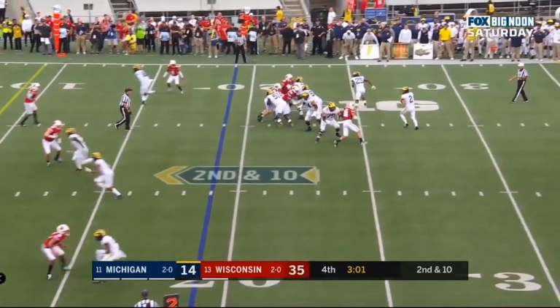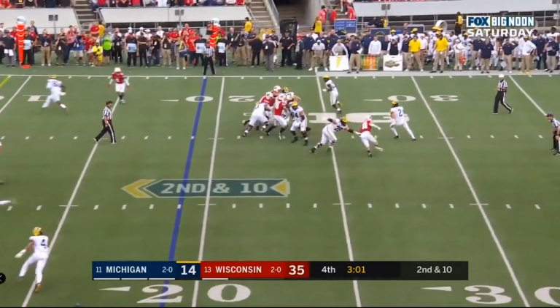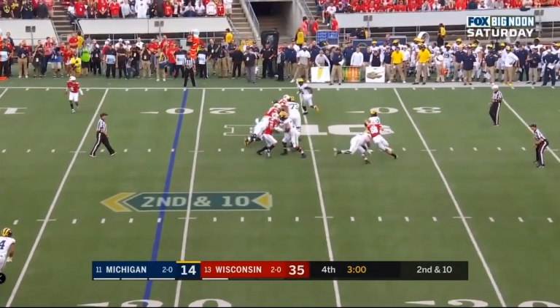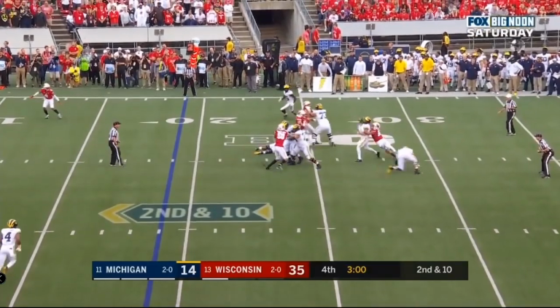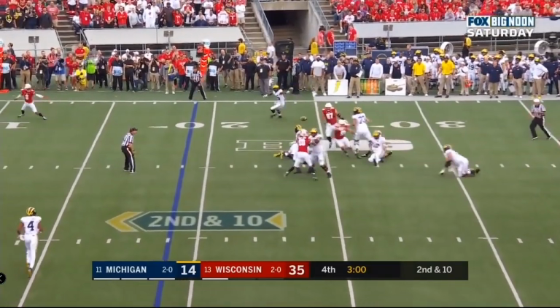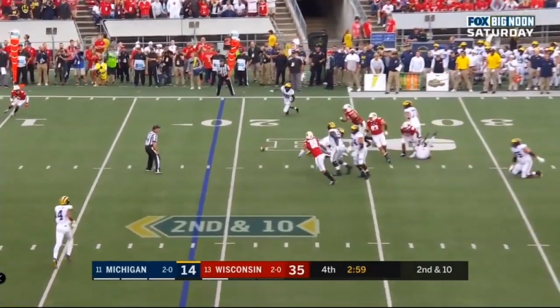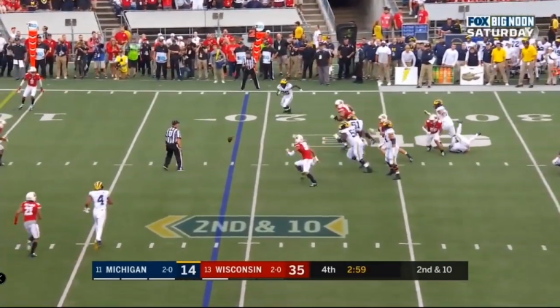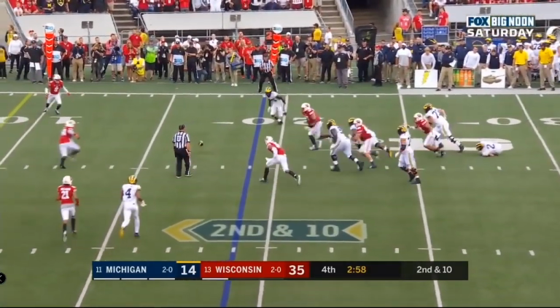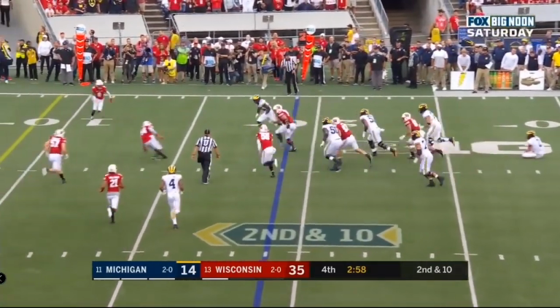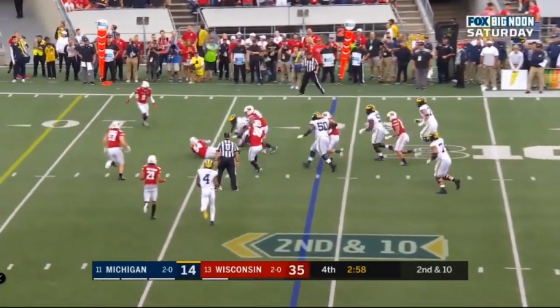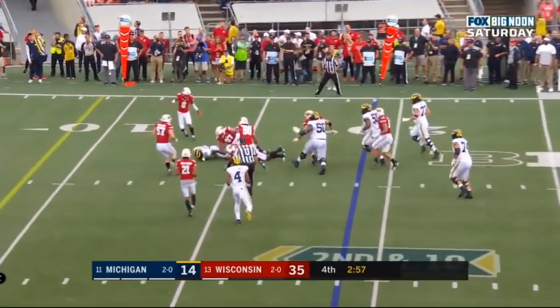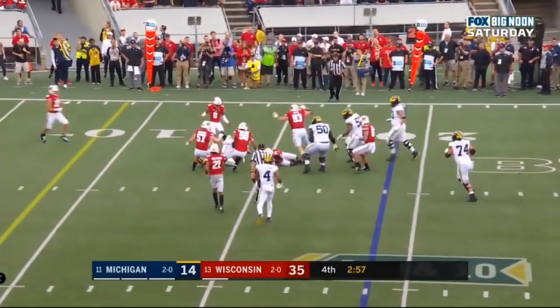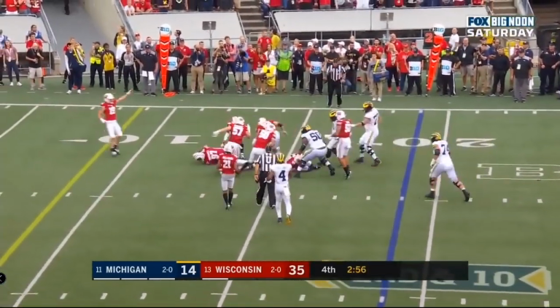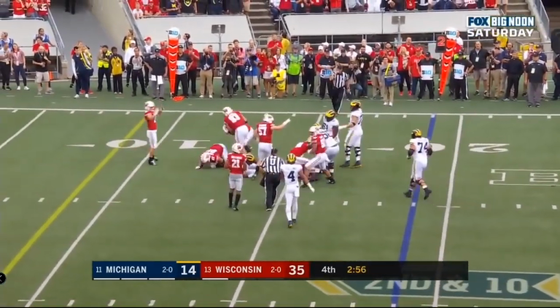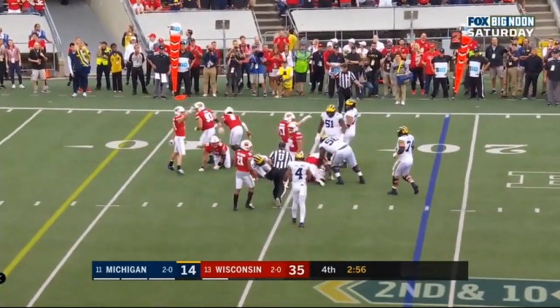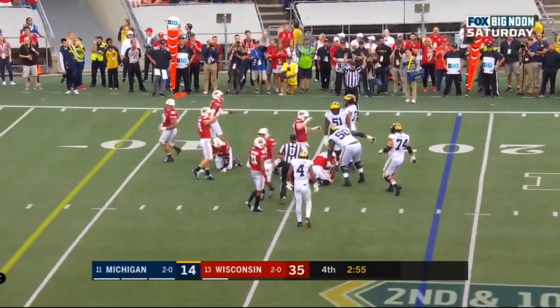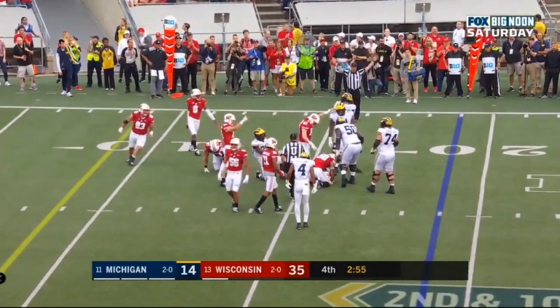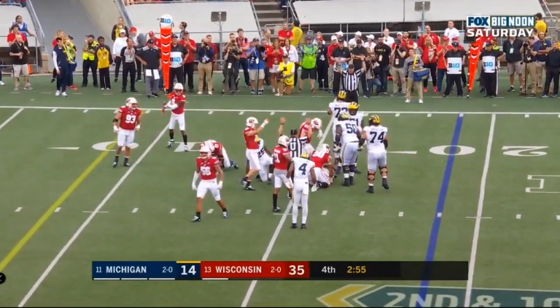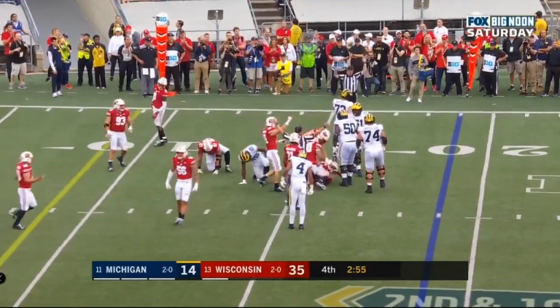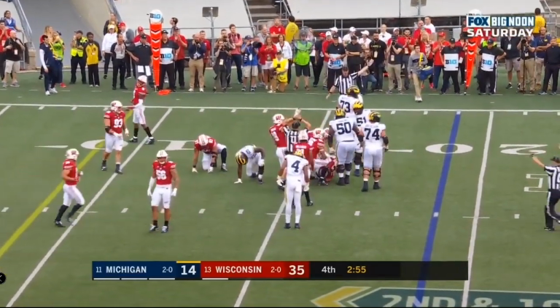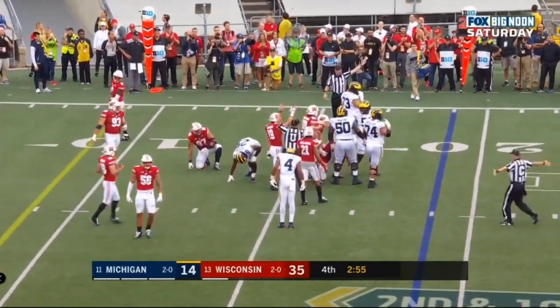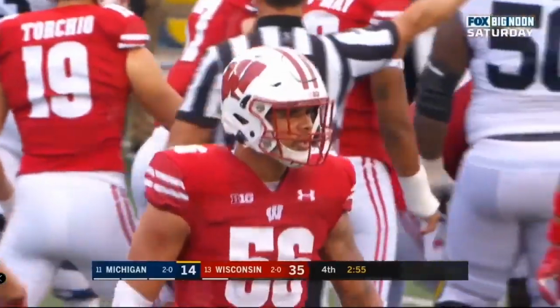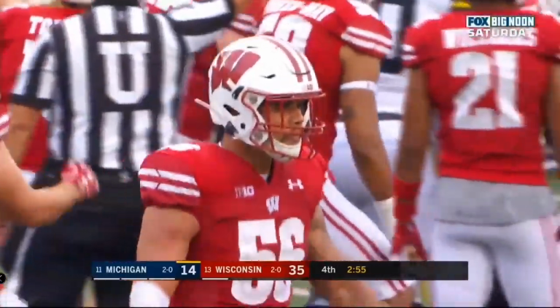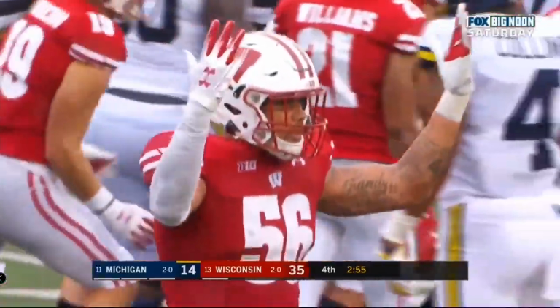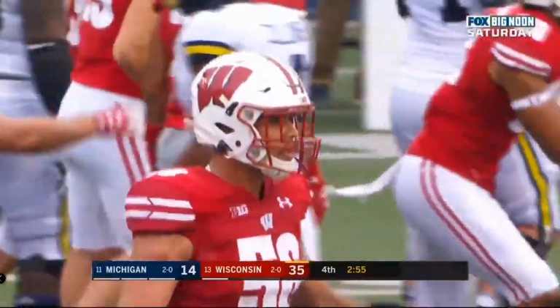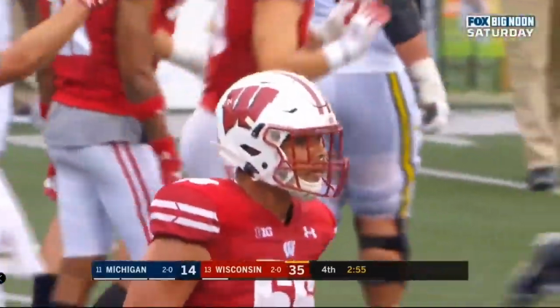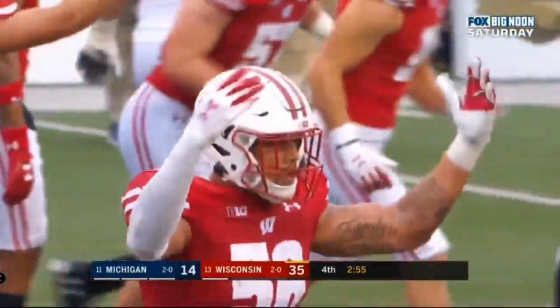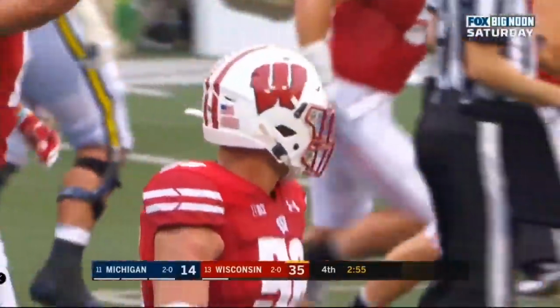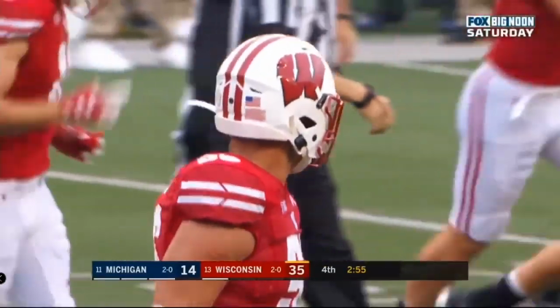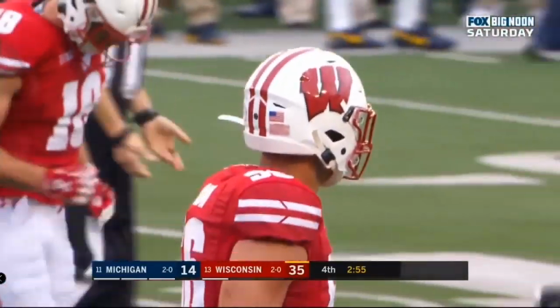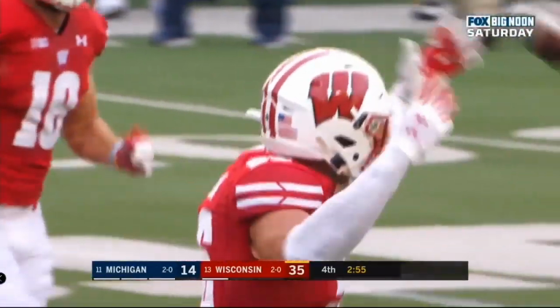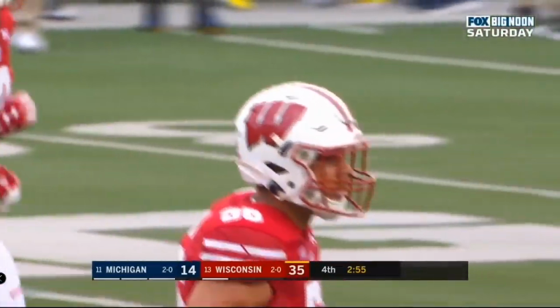Patterson, hit, loose. Recovered by the Badgers. Third turnover of the game.